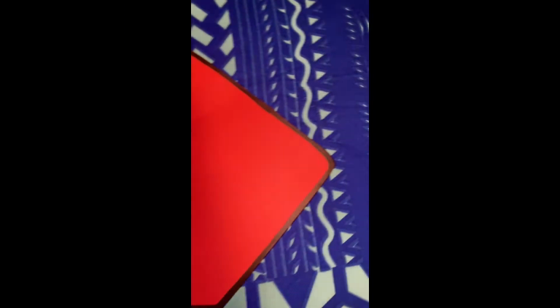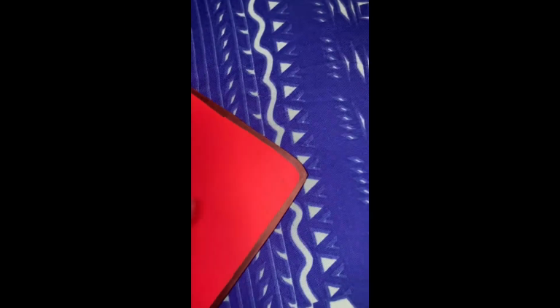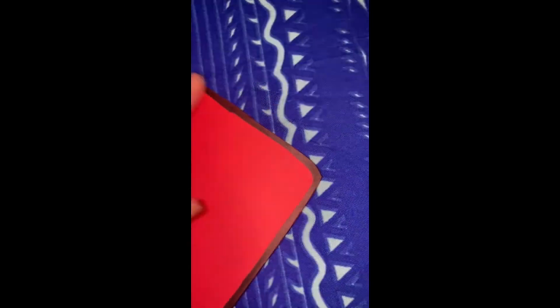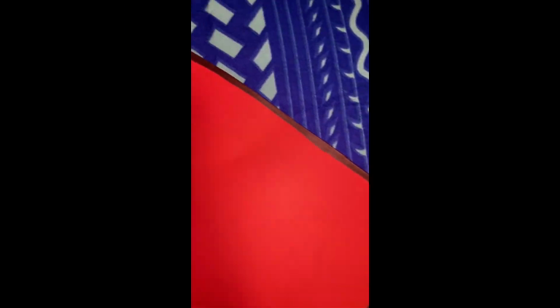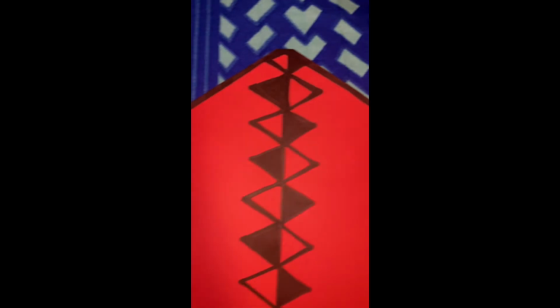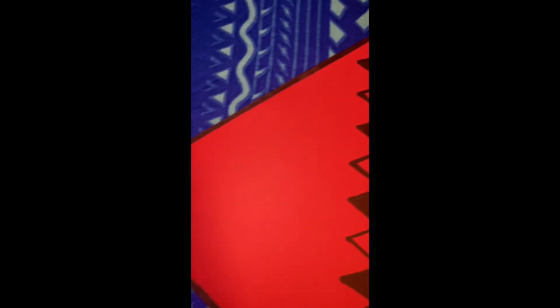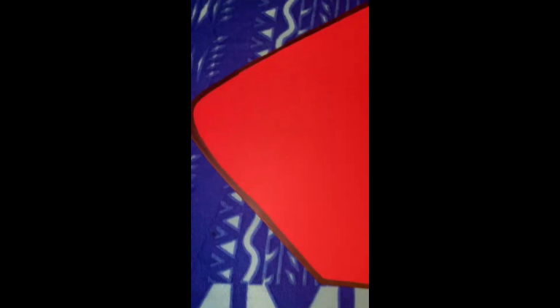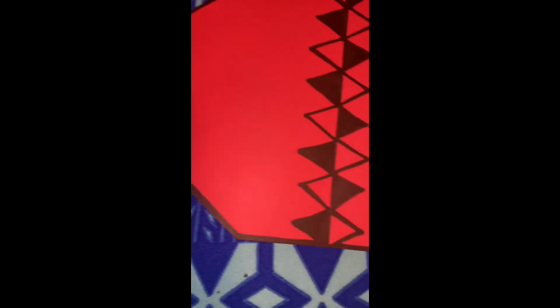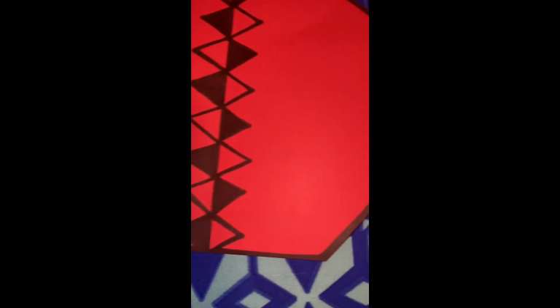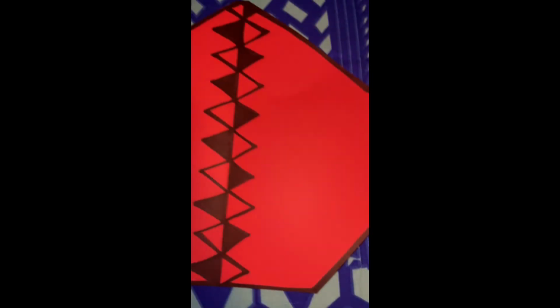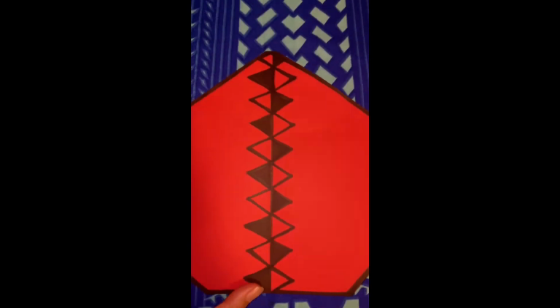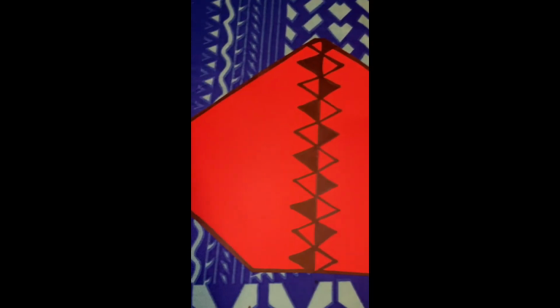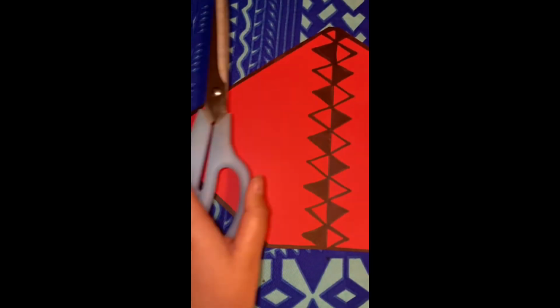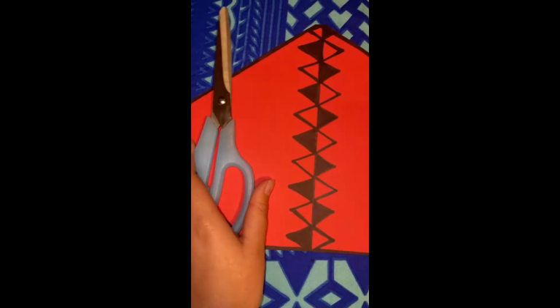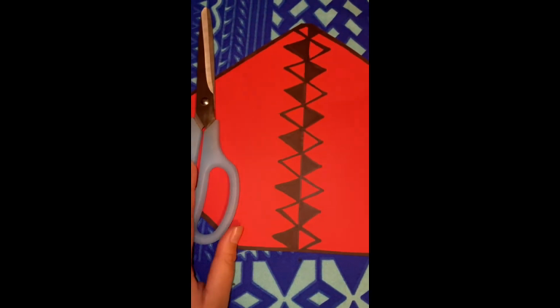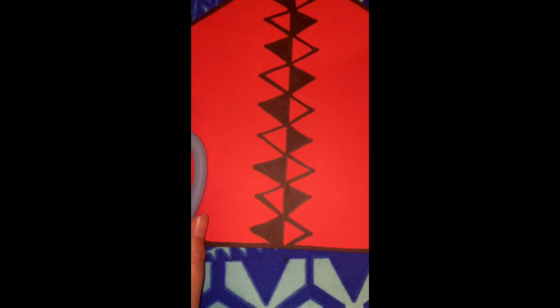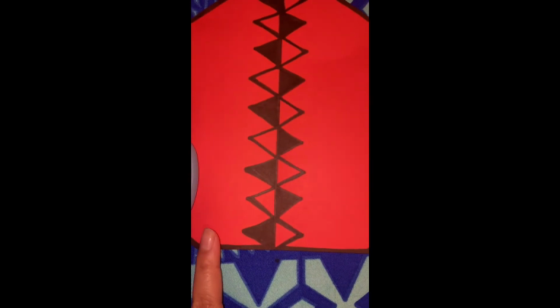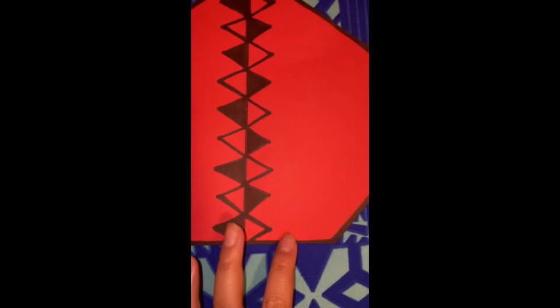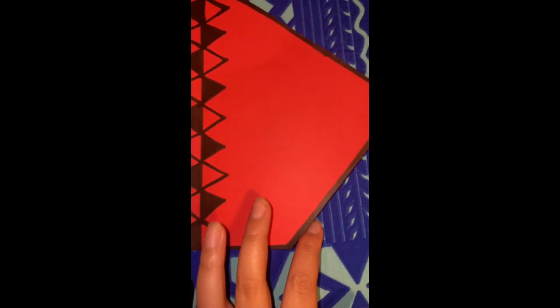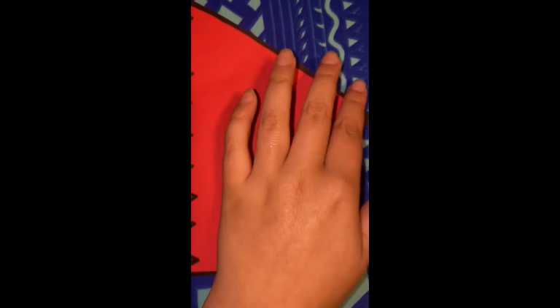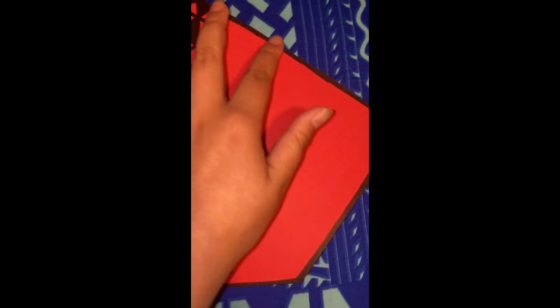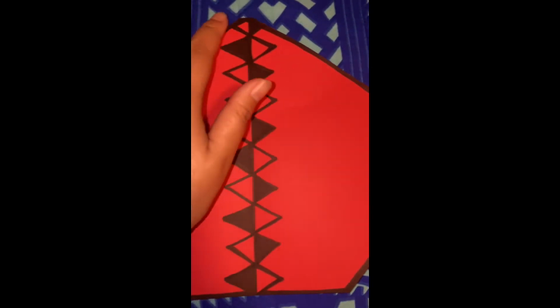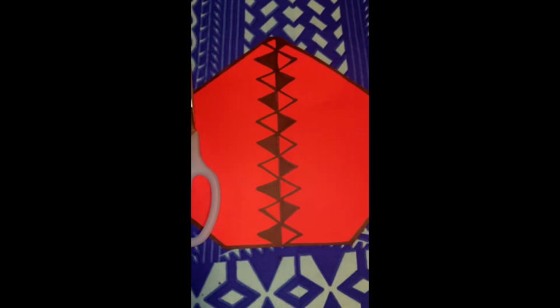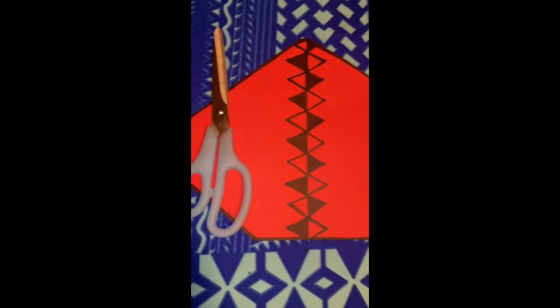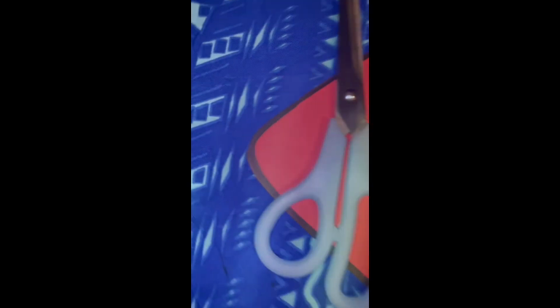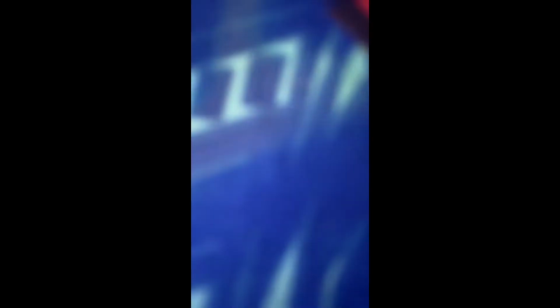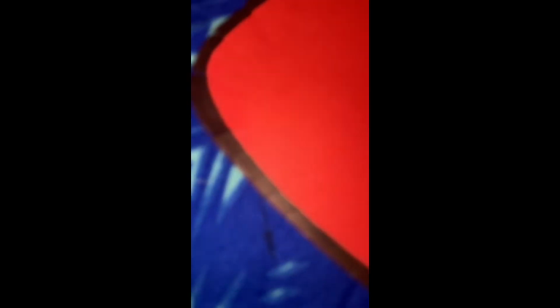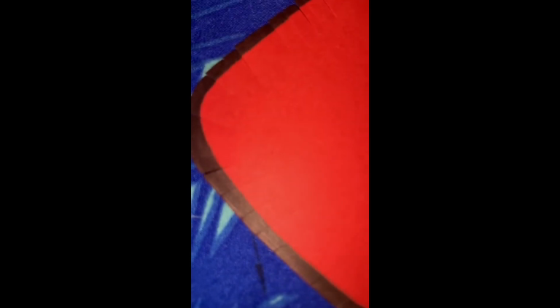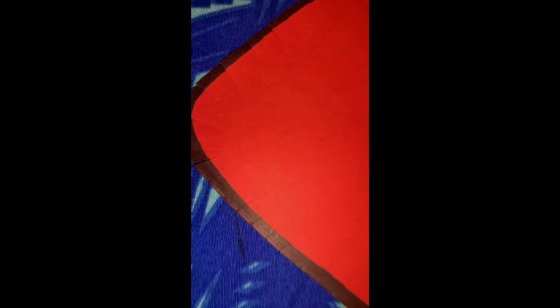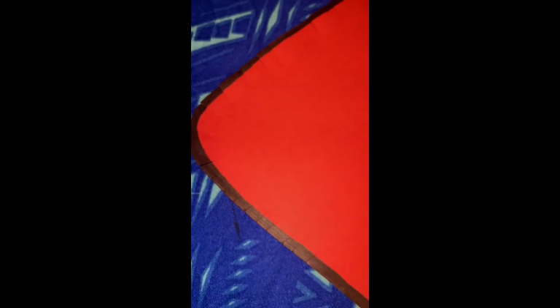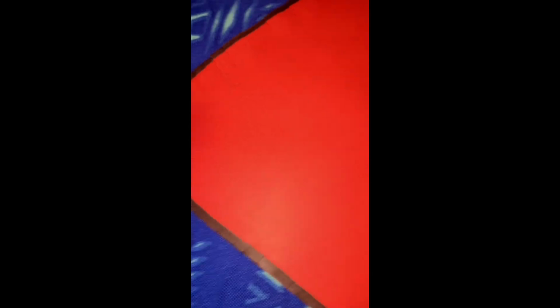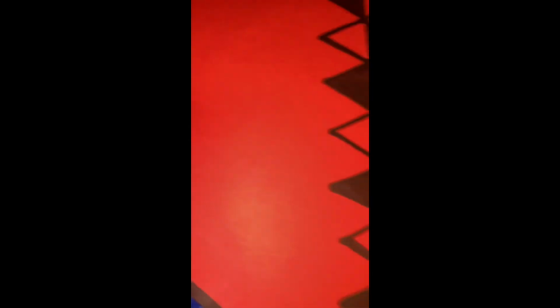This is what it should look like. With your scissors you are going to make cutting patterns around the entire diamond shape. This is what your cutting pattern should look like.